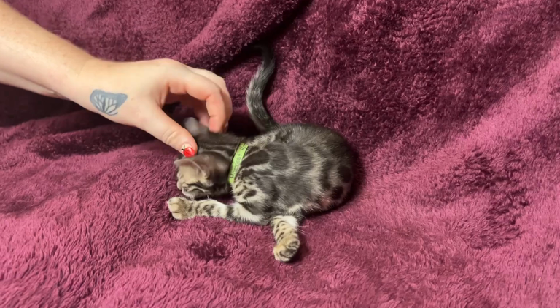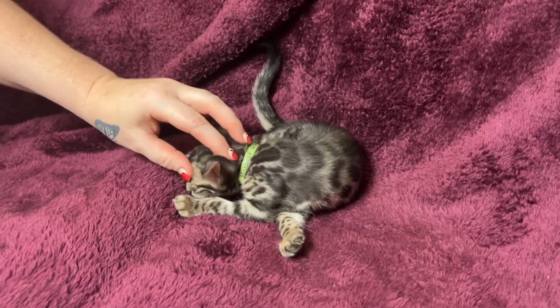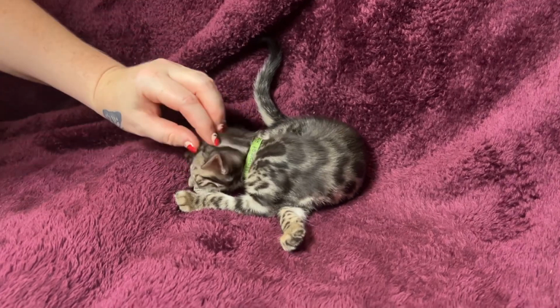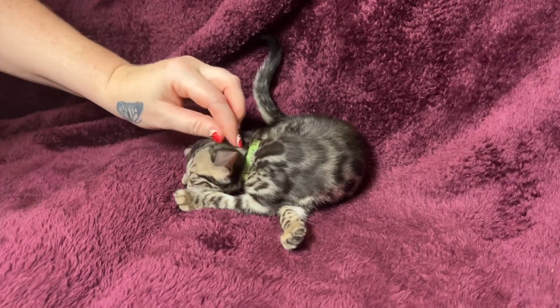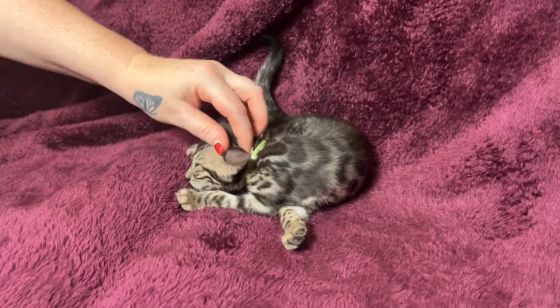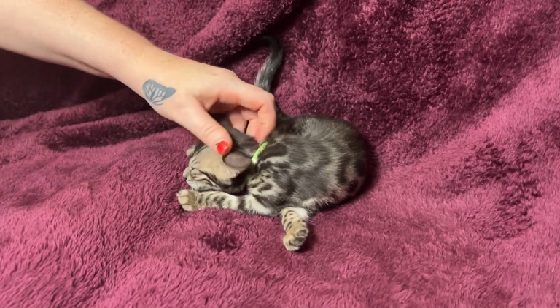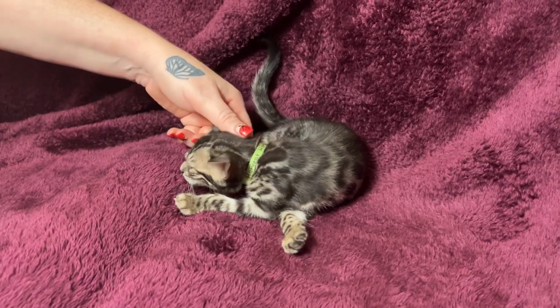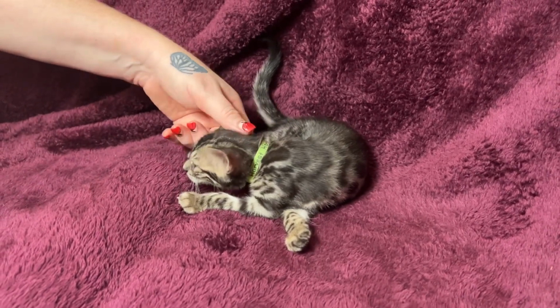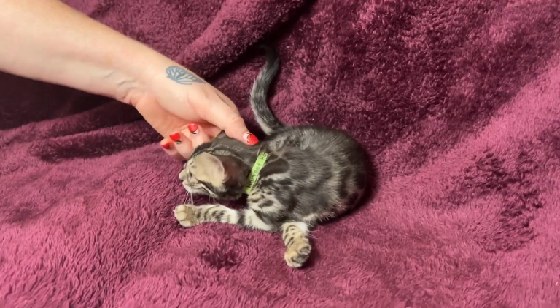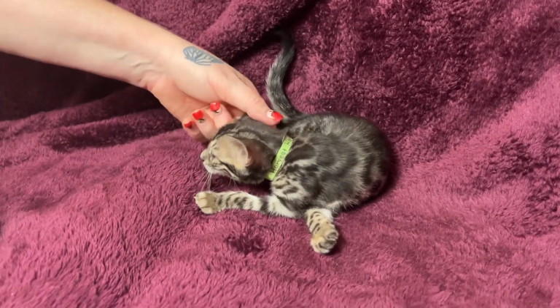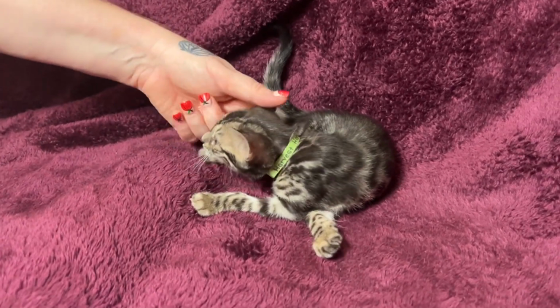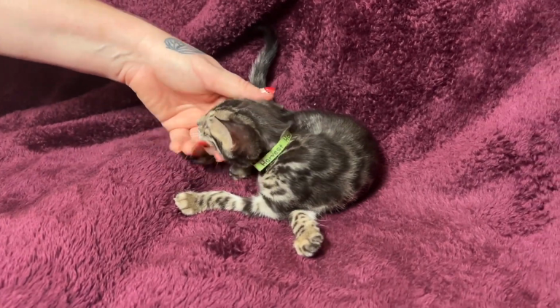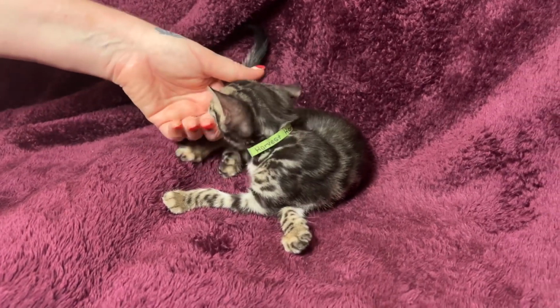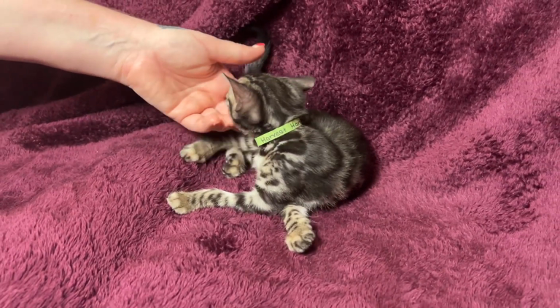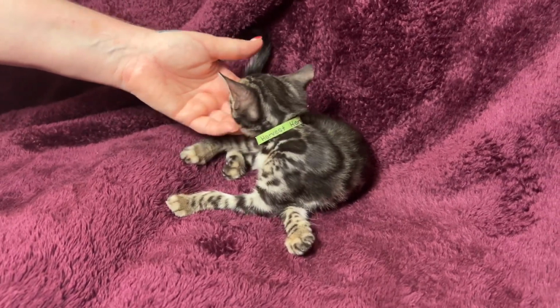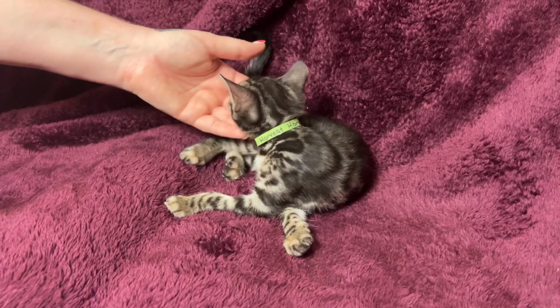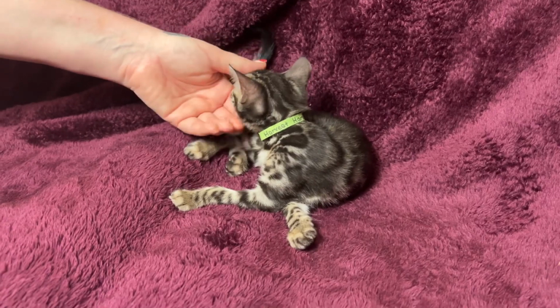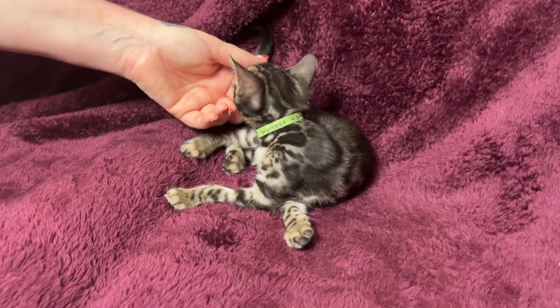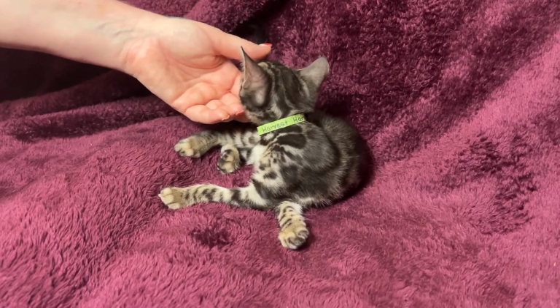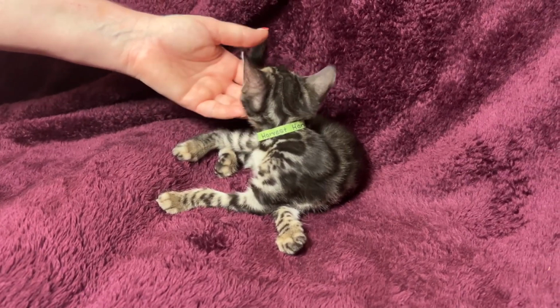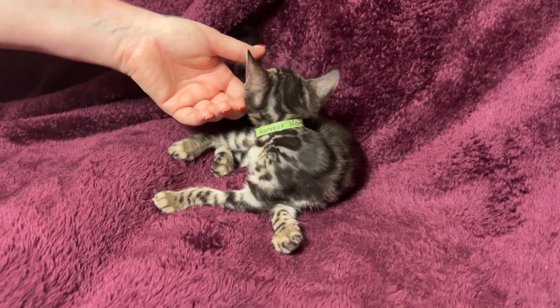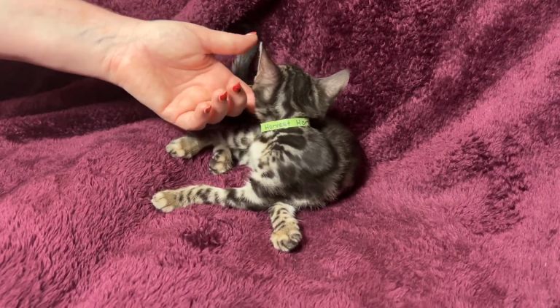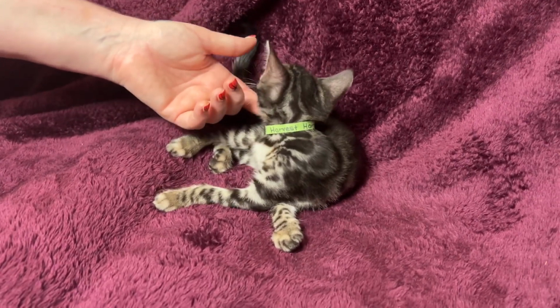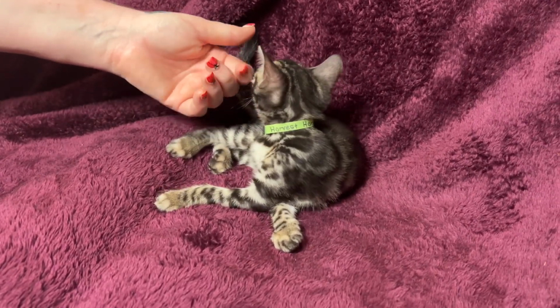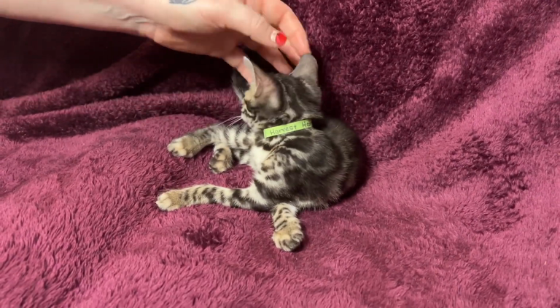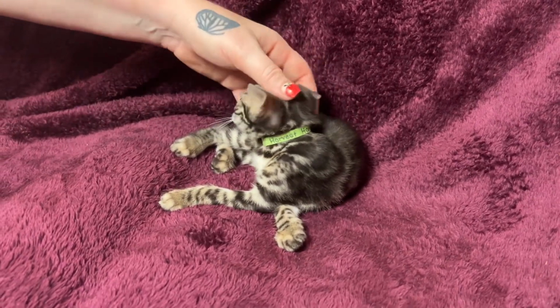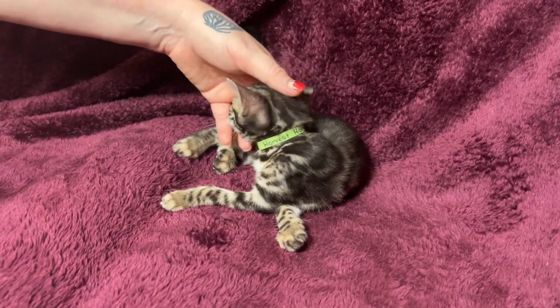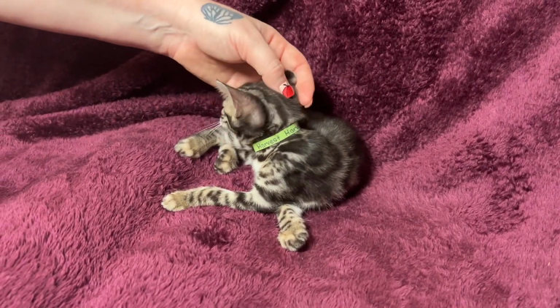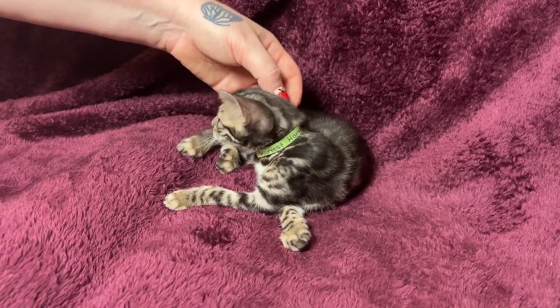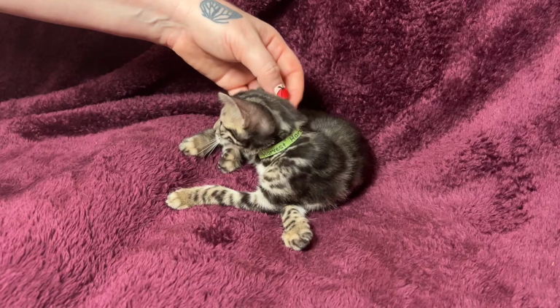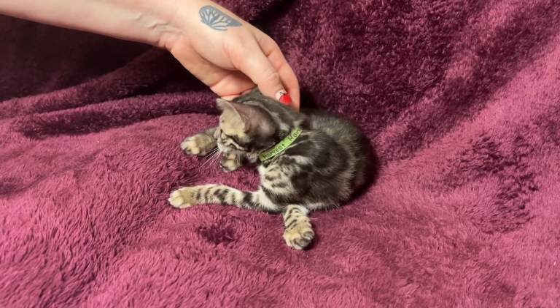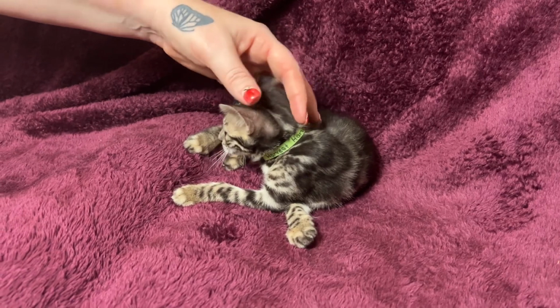This is Harvest. She's one of the two charcoal browns that are in Night Fairy's litter. If you want to know what a charcoal brown would look like when older, take a look at the mom — Night Fairy is a charcoal brown.